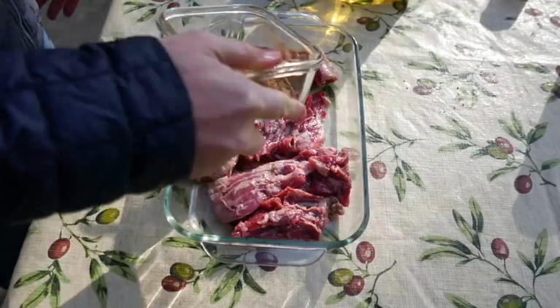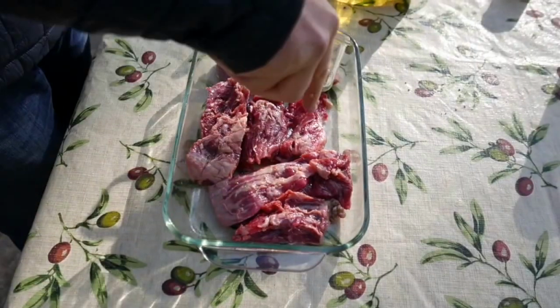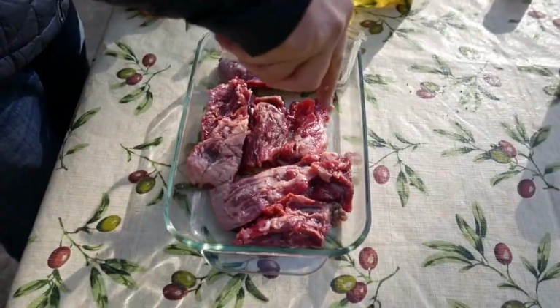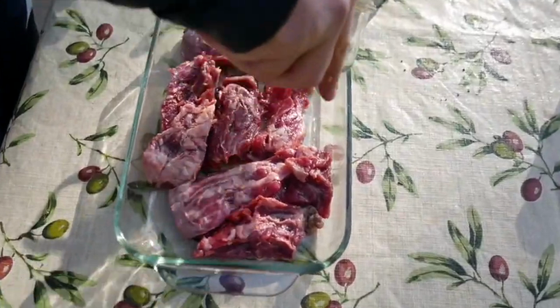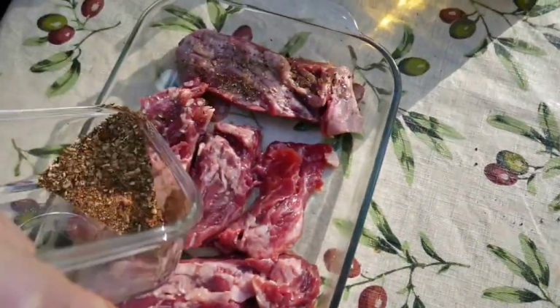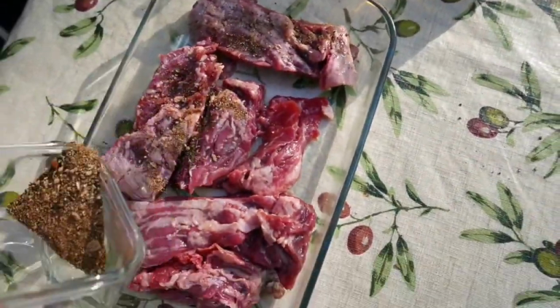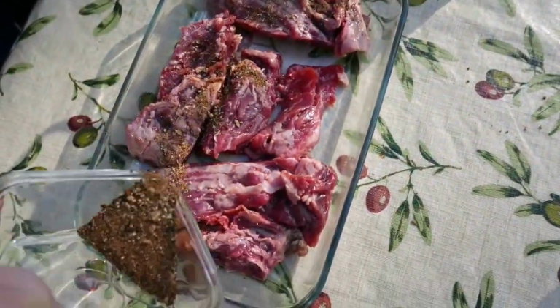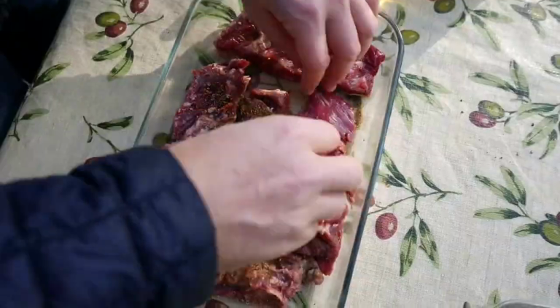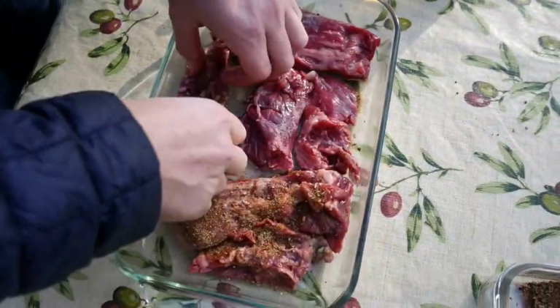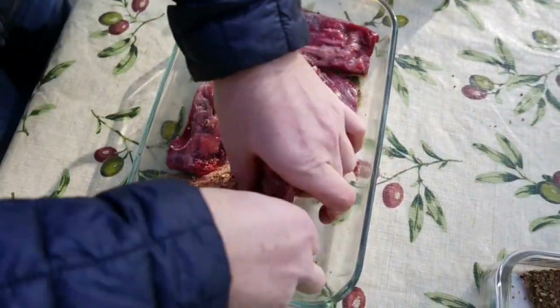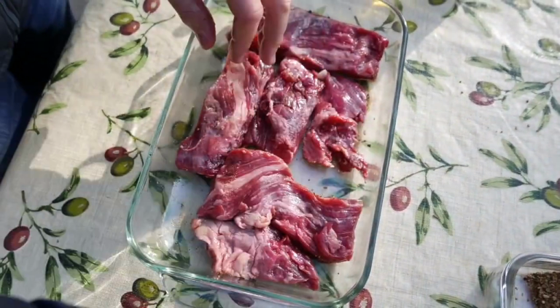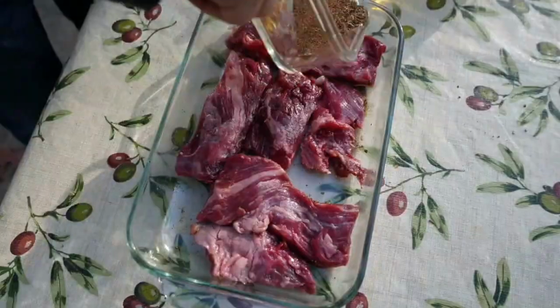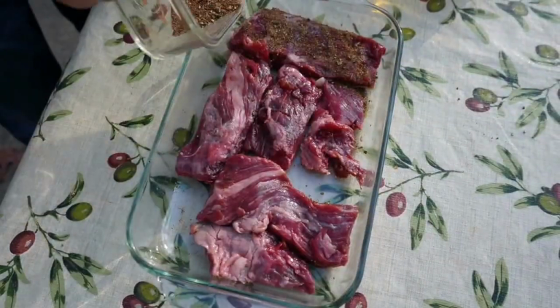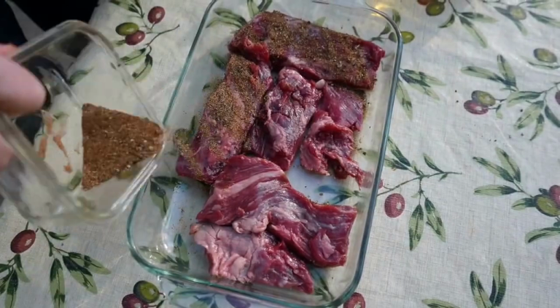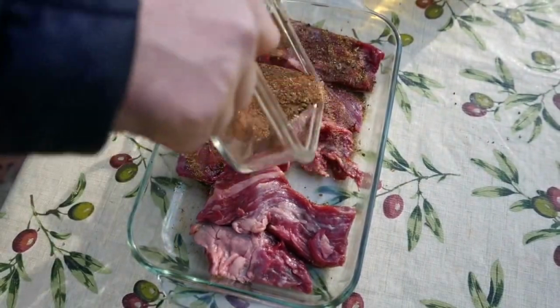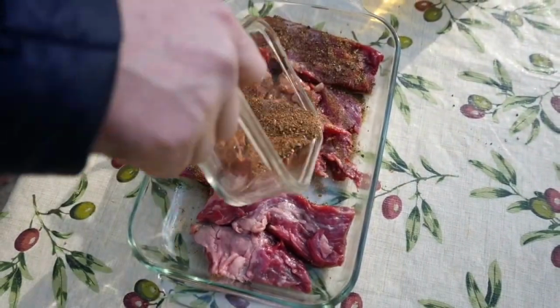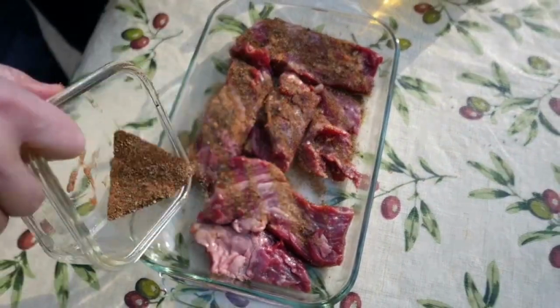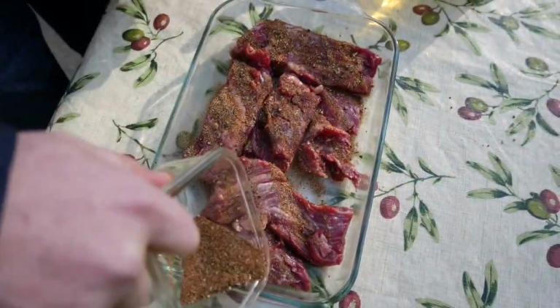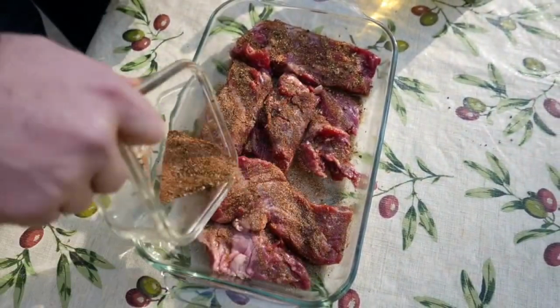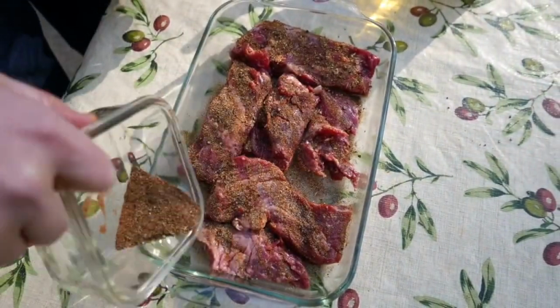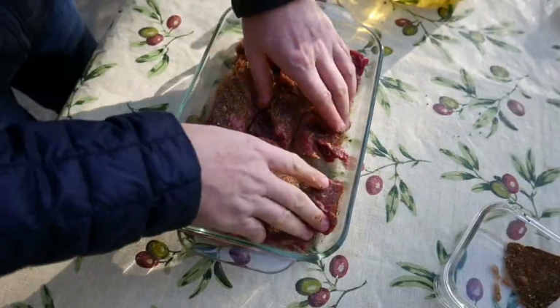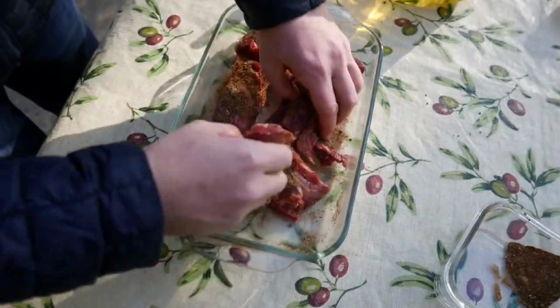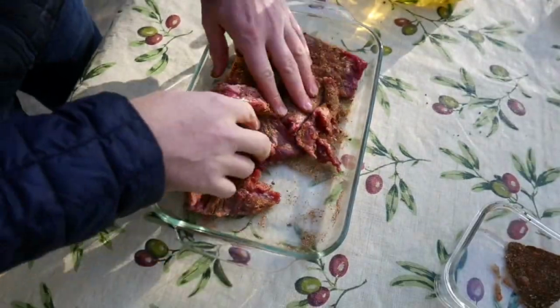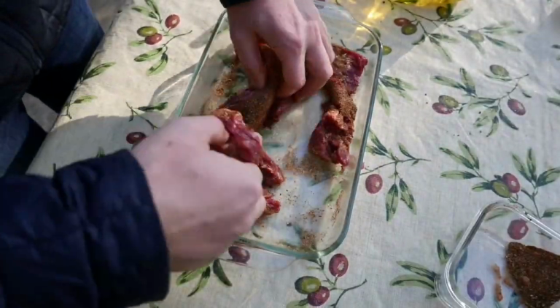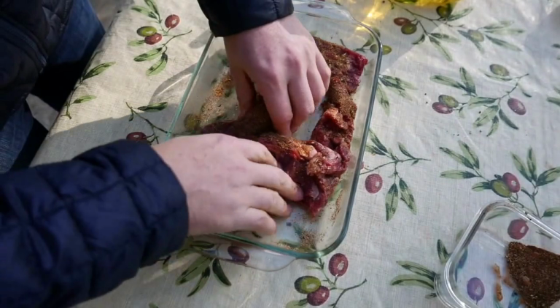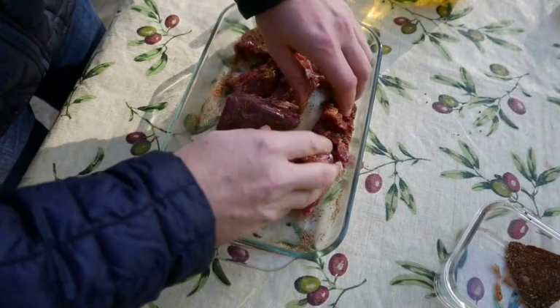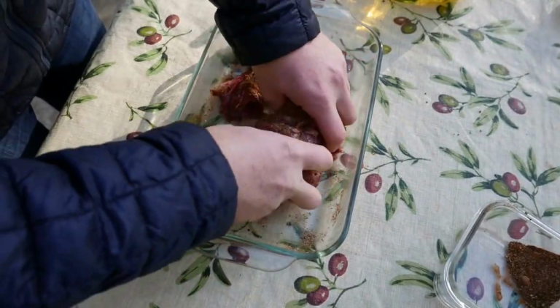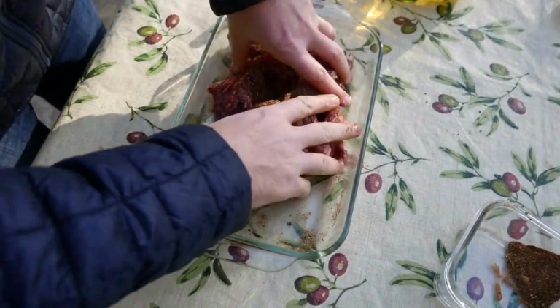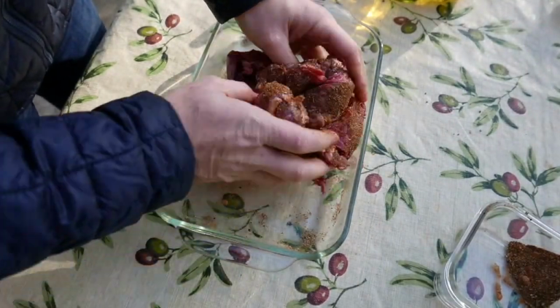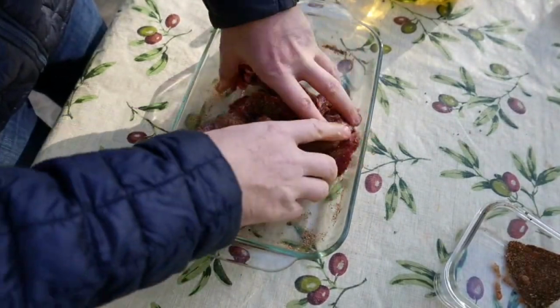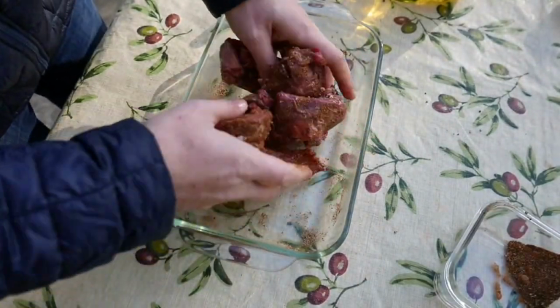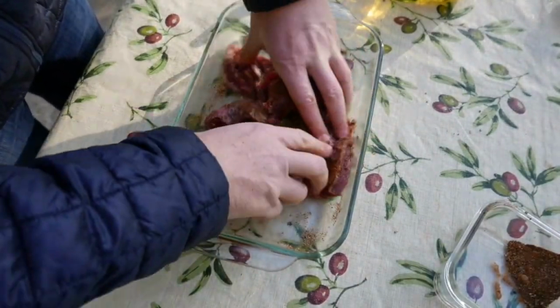Now we're going to put the spice on the meat. You want to make sure it's a good layer on all sides of the meat. Then mix it up a little bit to make sure the spice is evenly distributed on the steak.